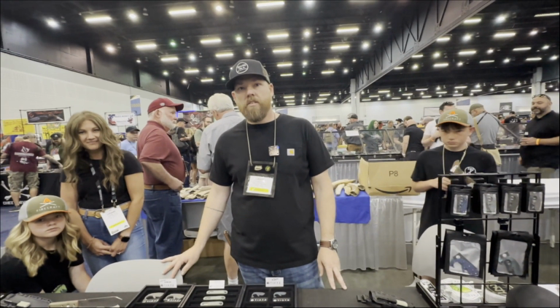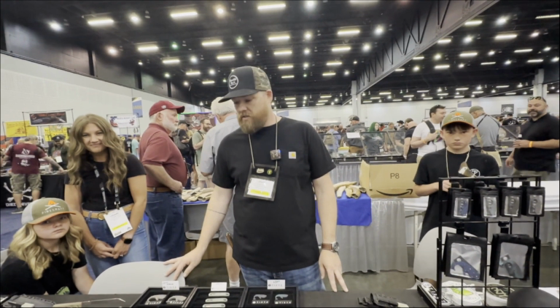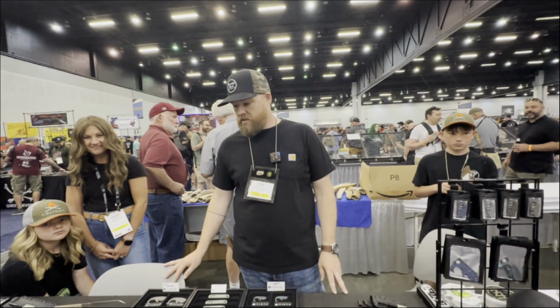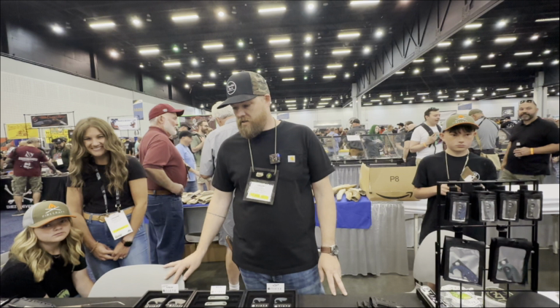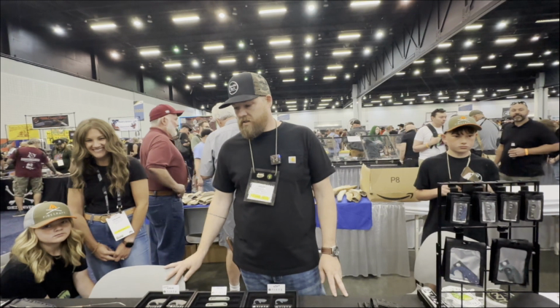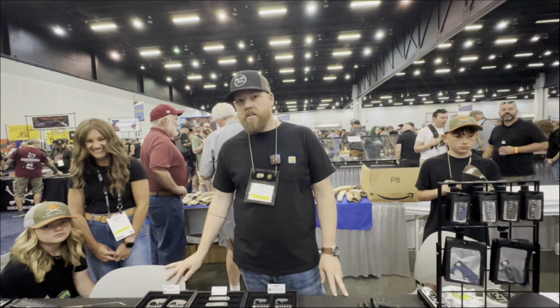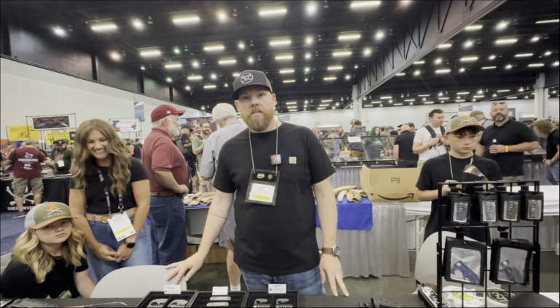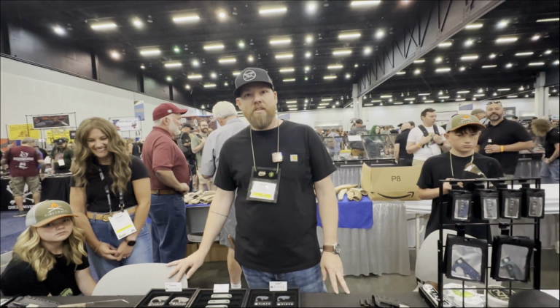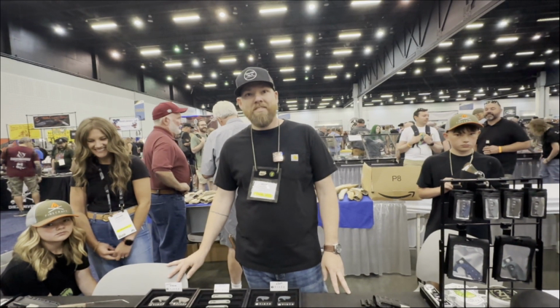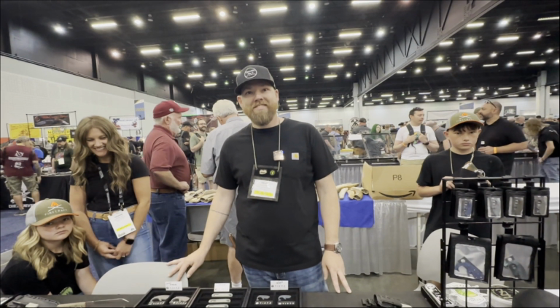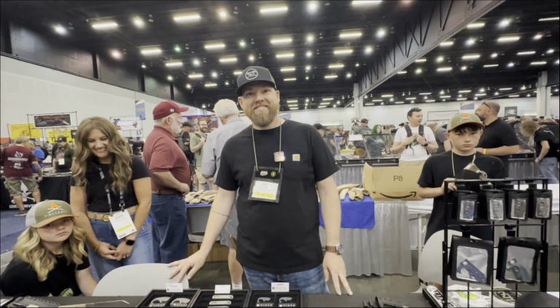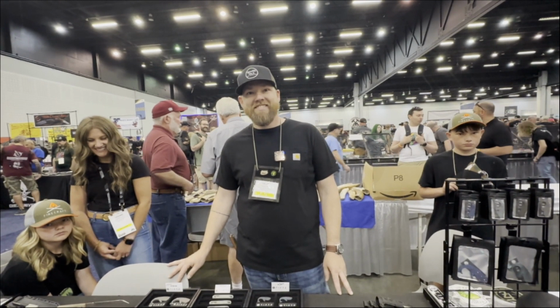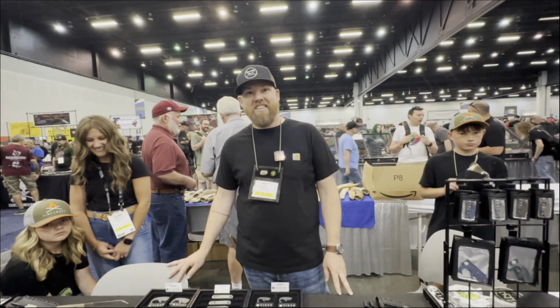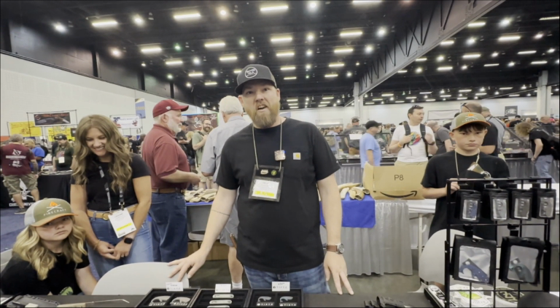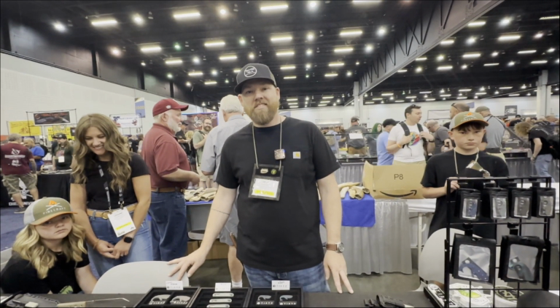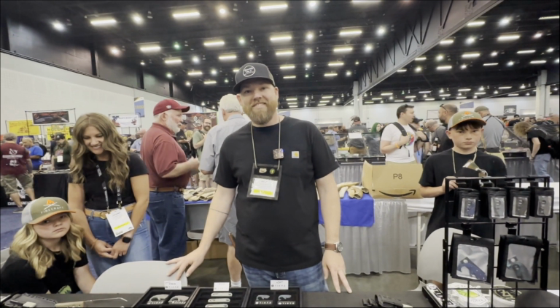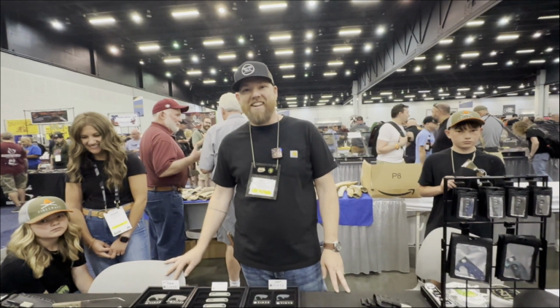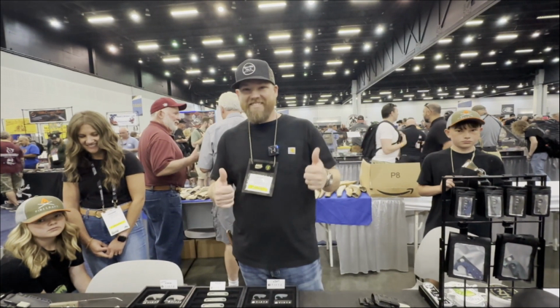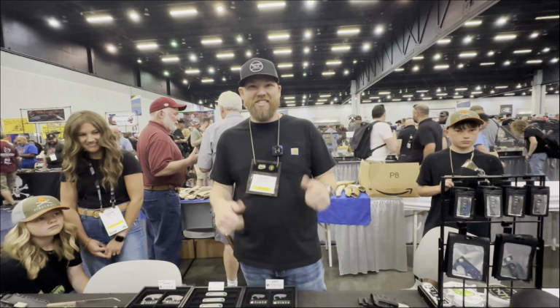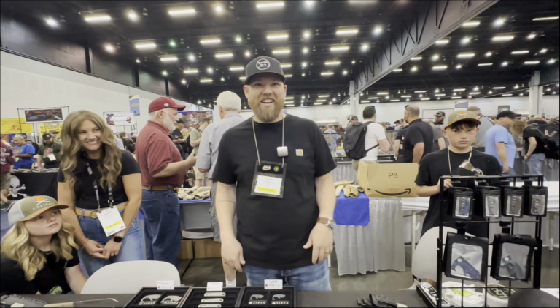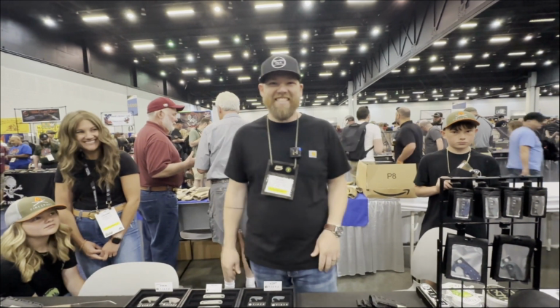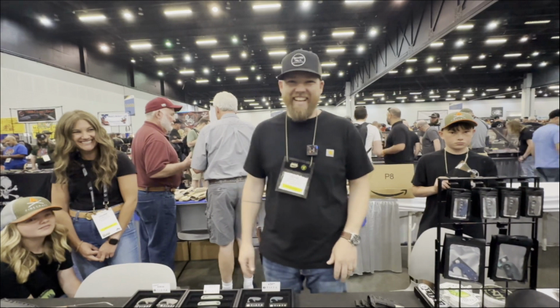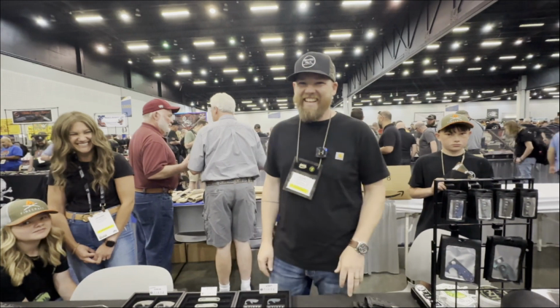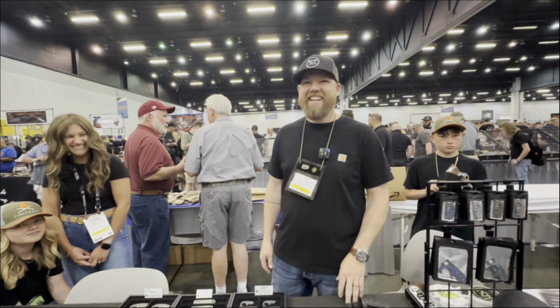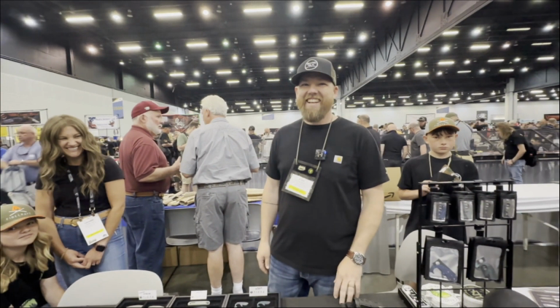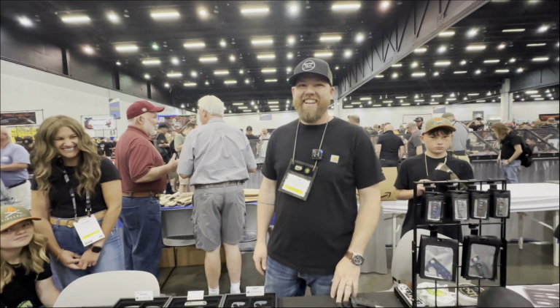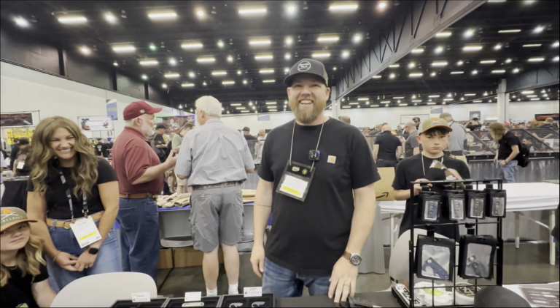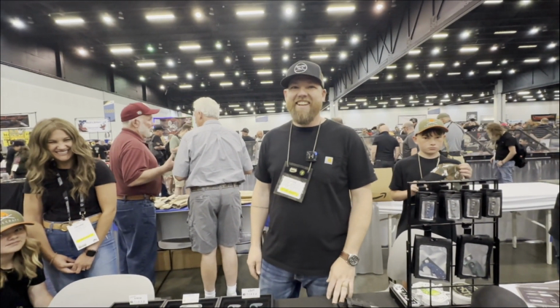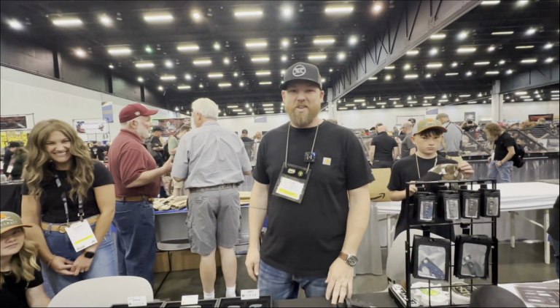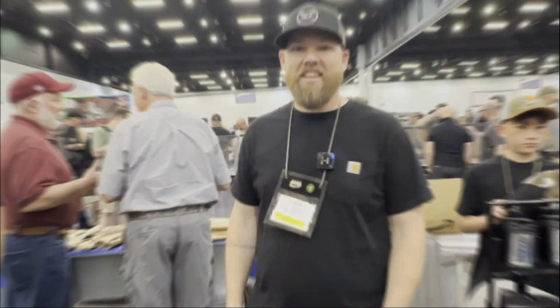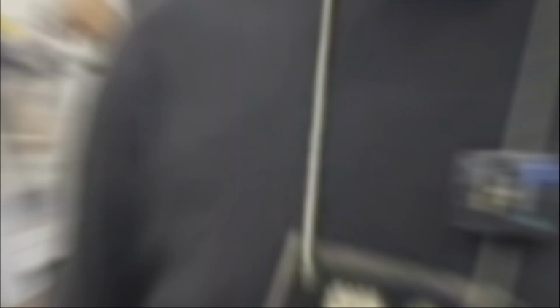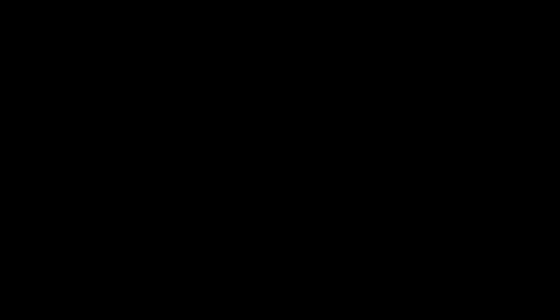We appreciate you watching the video, but we appreciate it even more when you buy something from Jason. That's right. Thank you so much. Have a great show and have a nice day. Thank you.